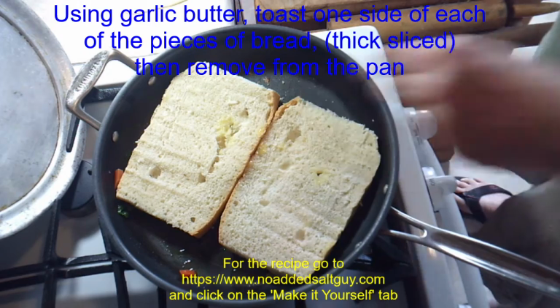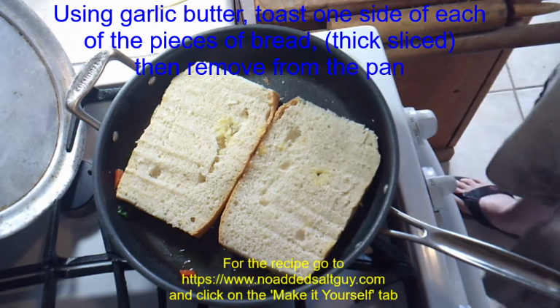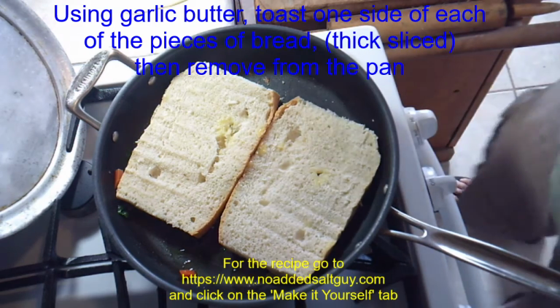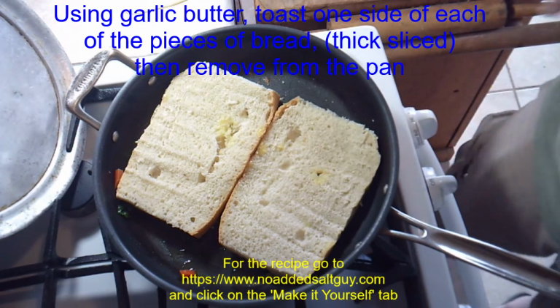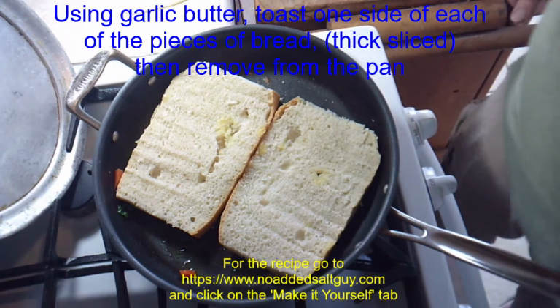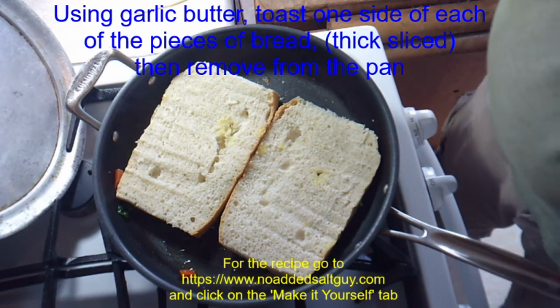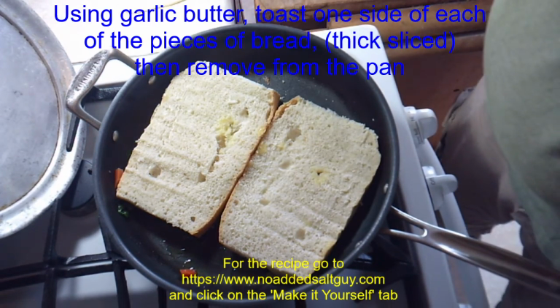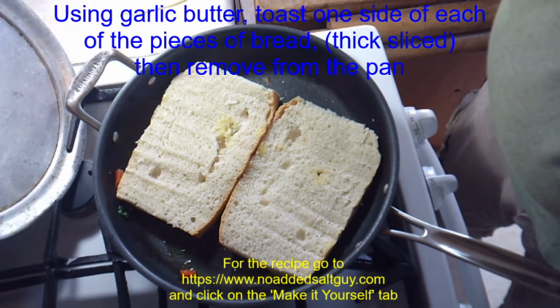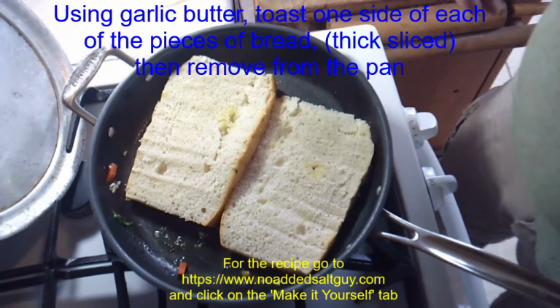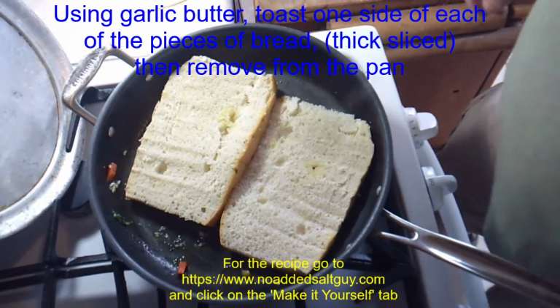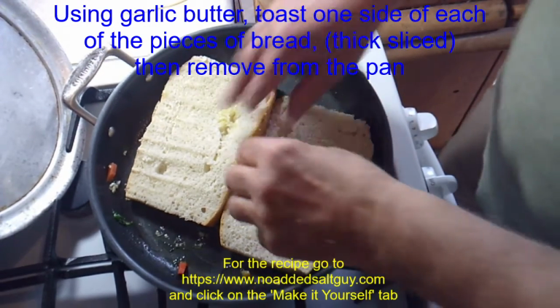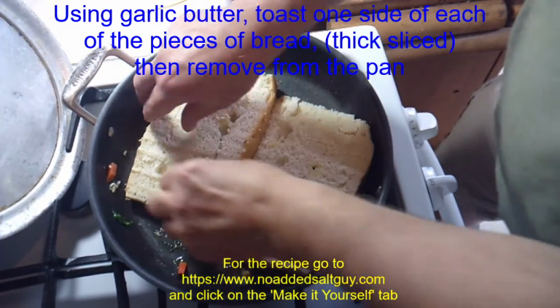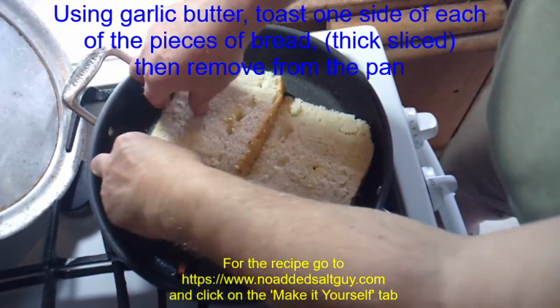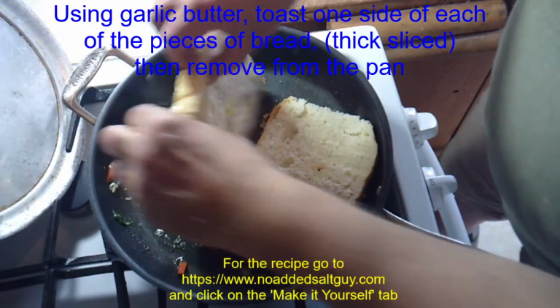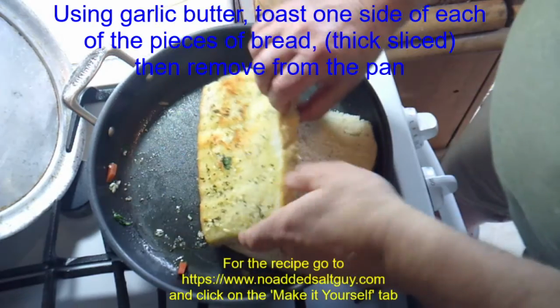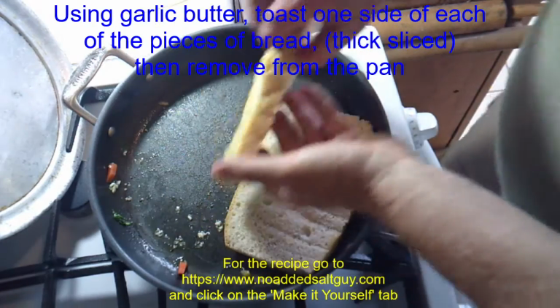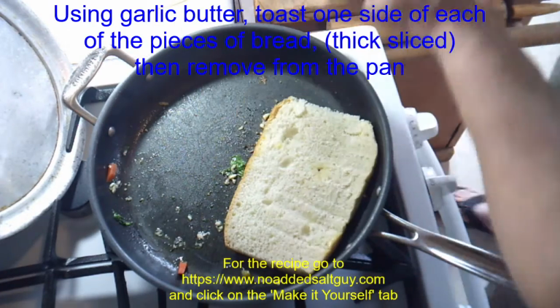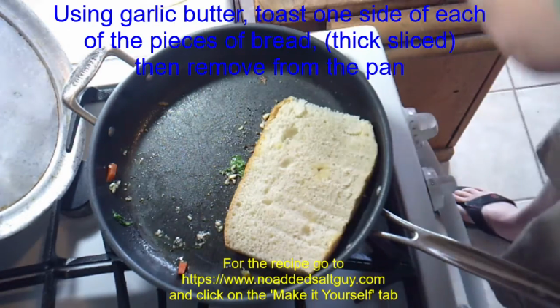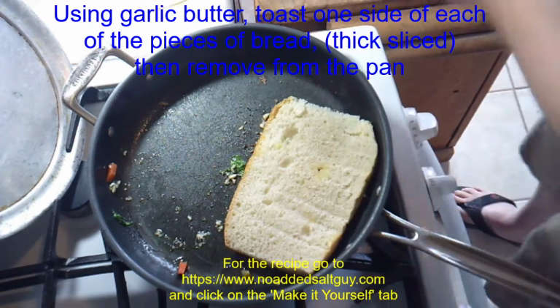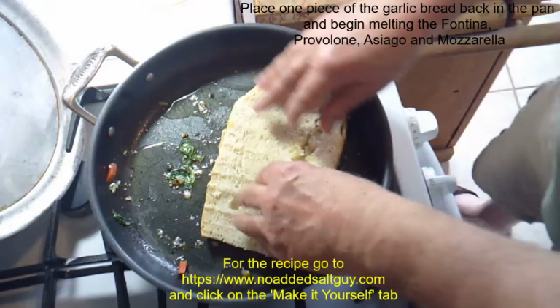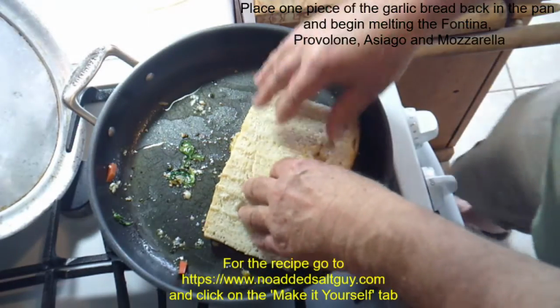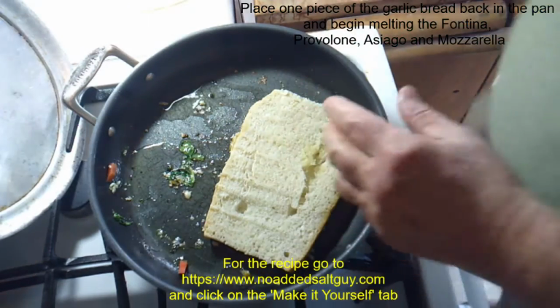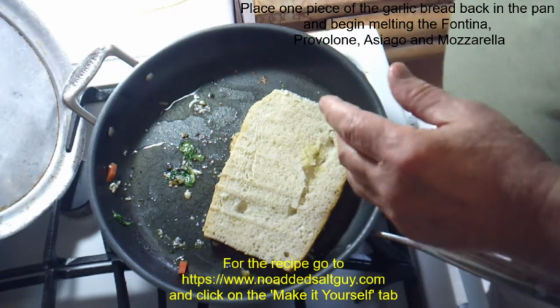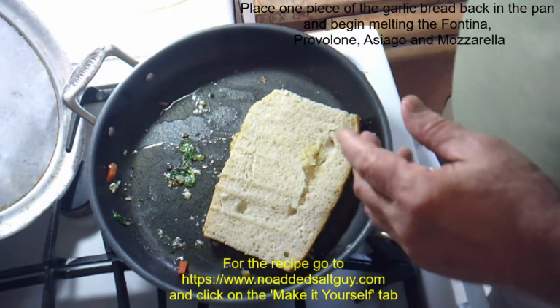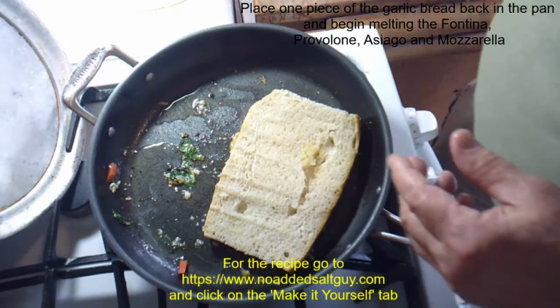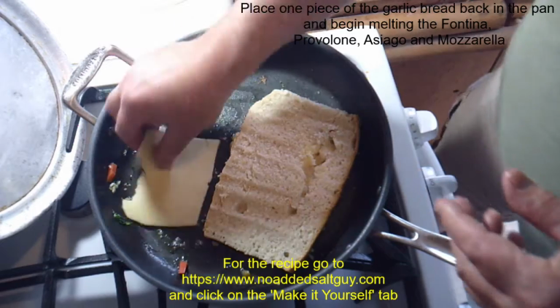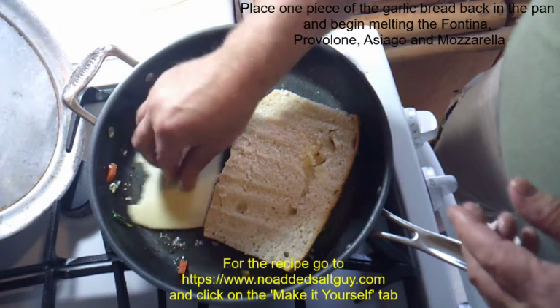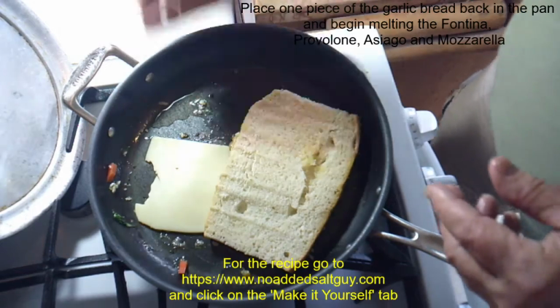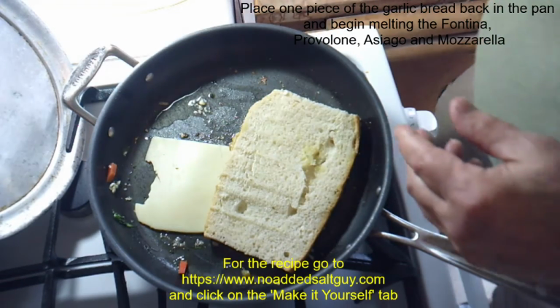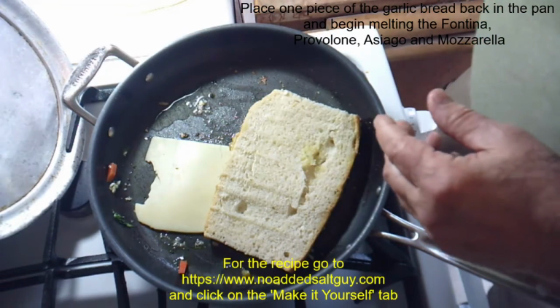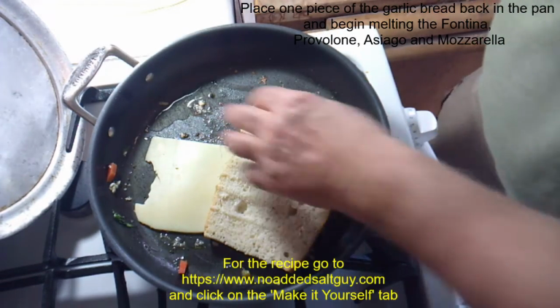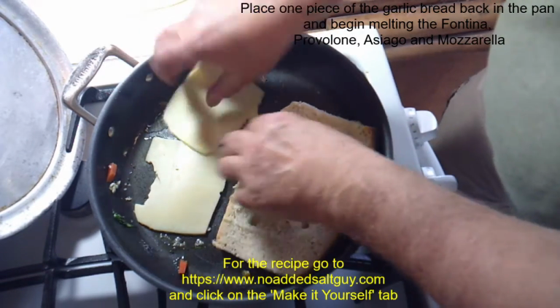You don't want them to cook all the way because they're going to go back into the pan when you melt the cheeses and add the toppings. Remove one of the slices, and here what you're going to do is start melting the cheeses — so I'm putting them in the pan.